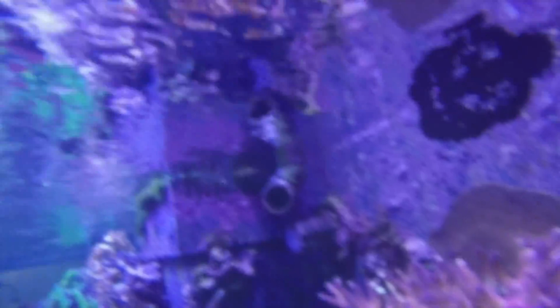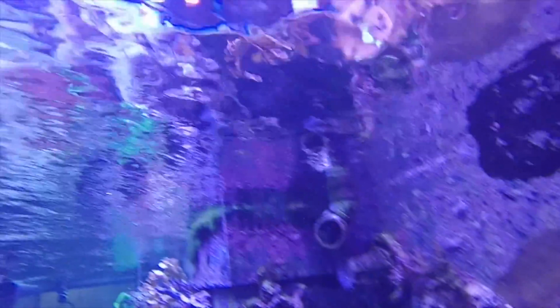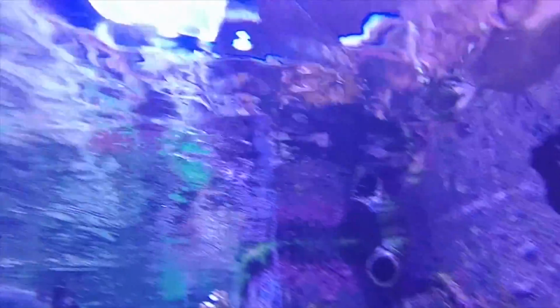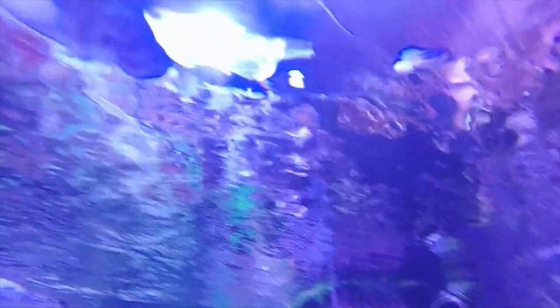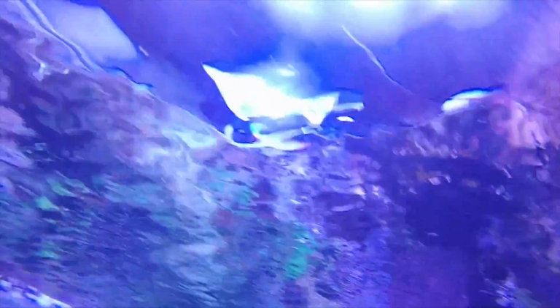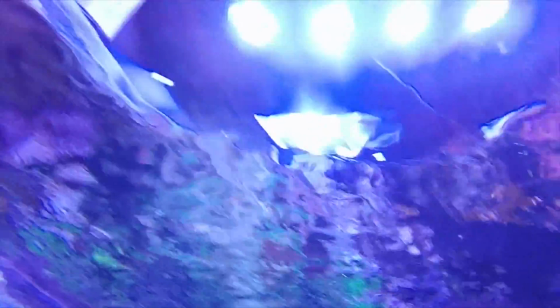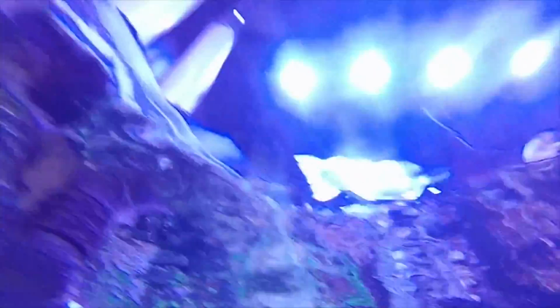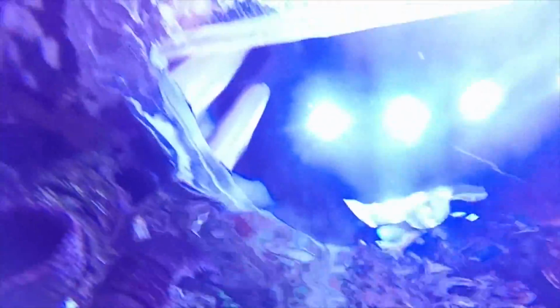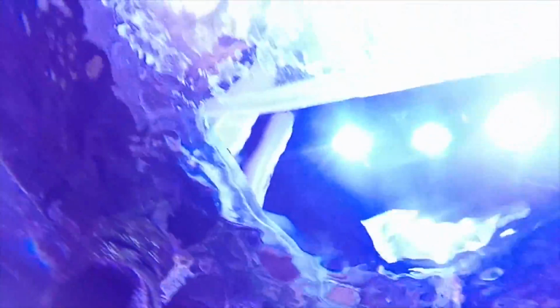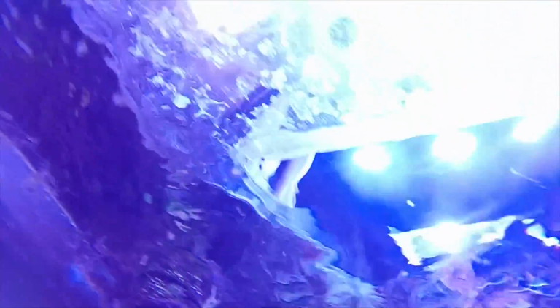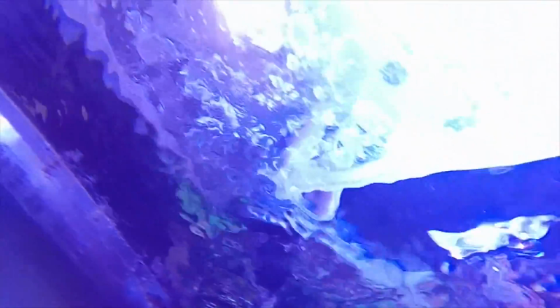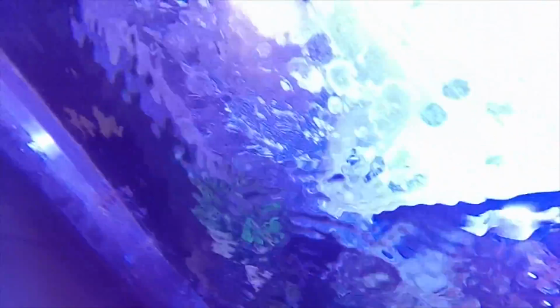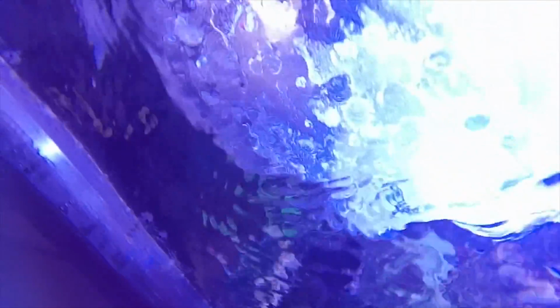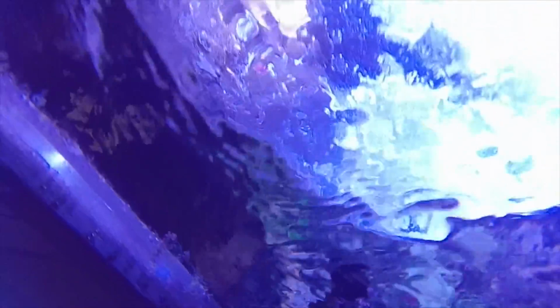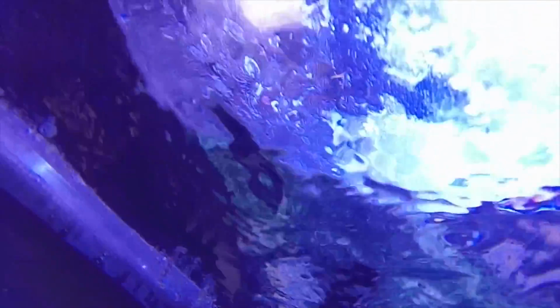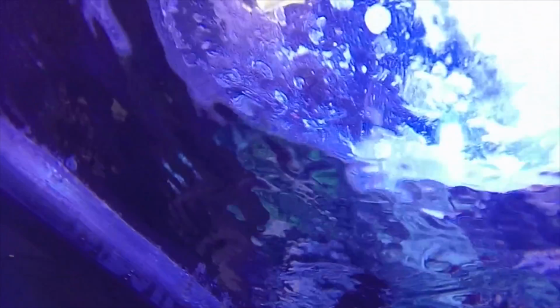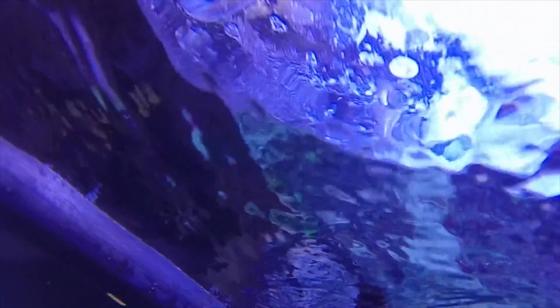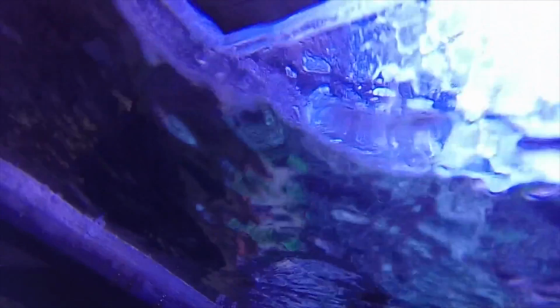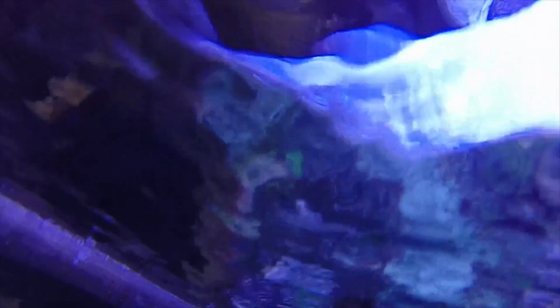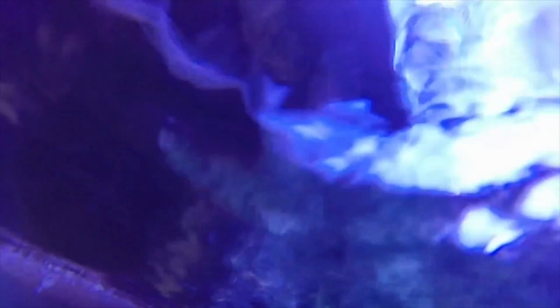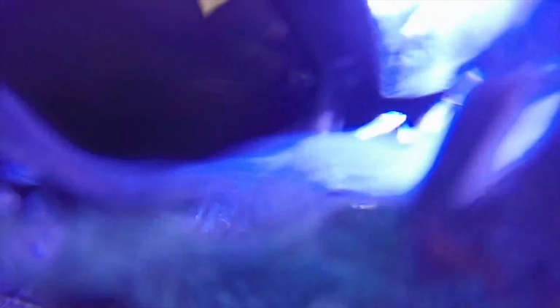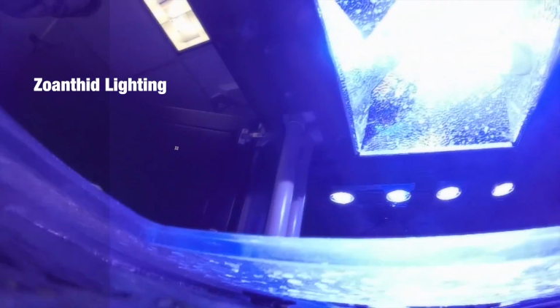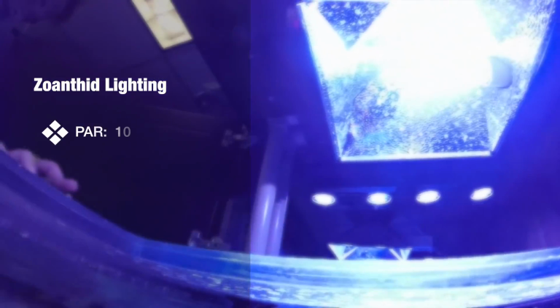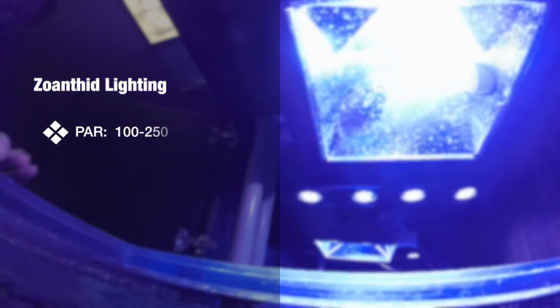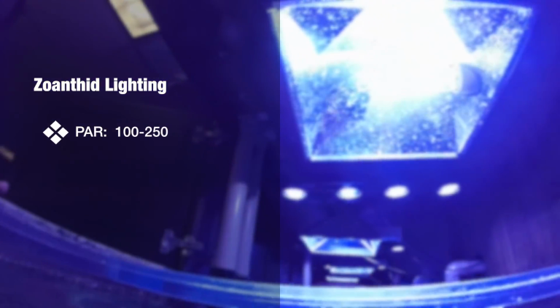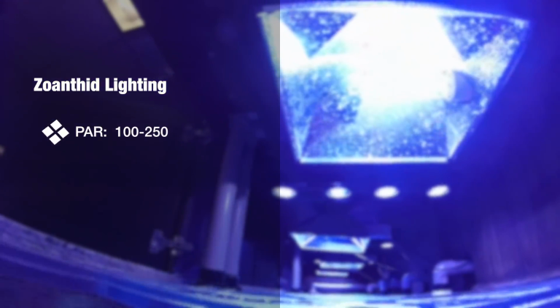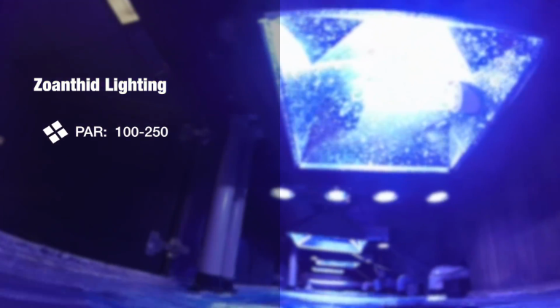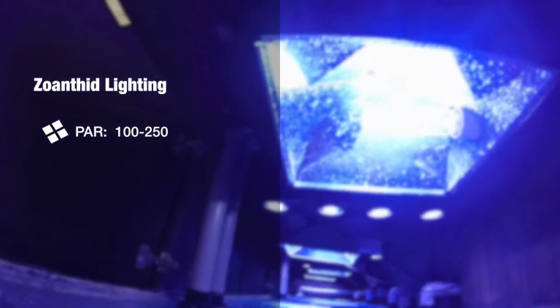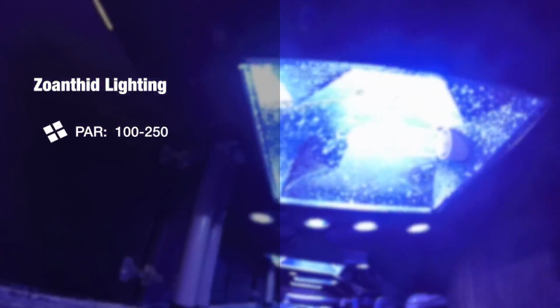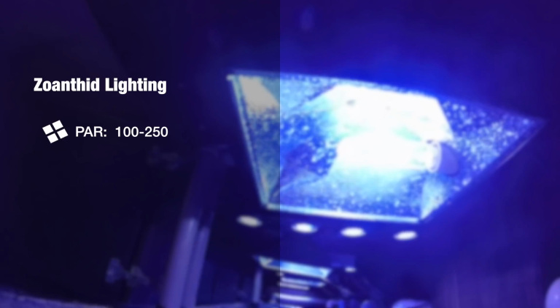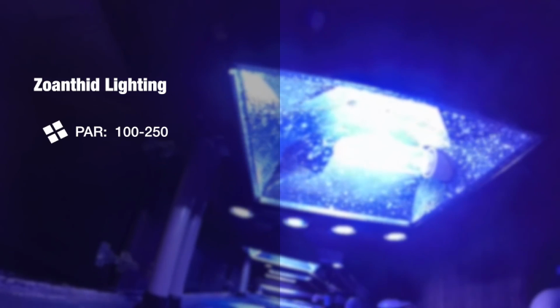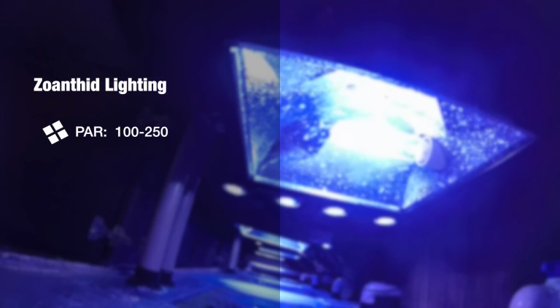They don't require bright lighting like many other corals. They can do very well with lower PAR levels — anywhere from 100 to 250 PAR does great for most zoanthids.